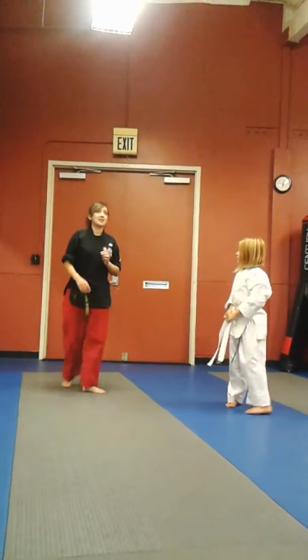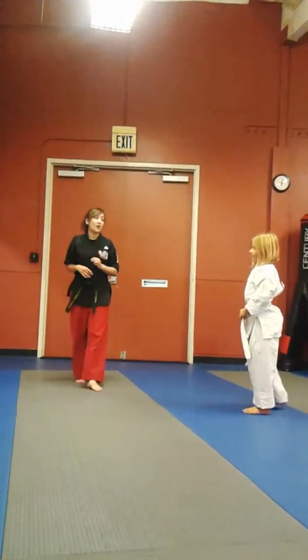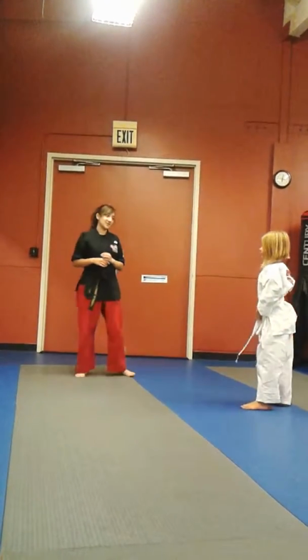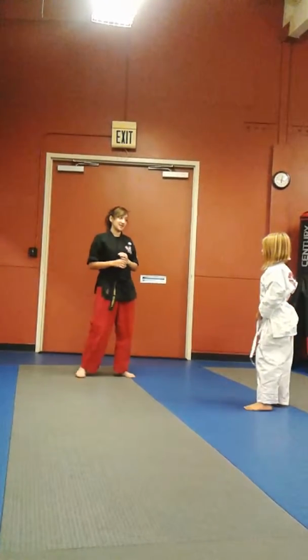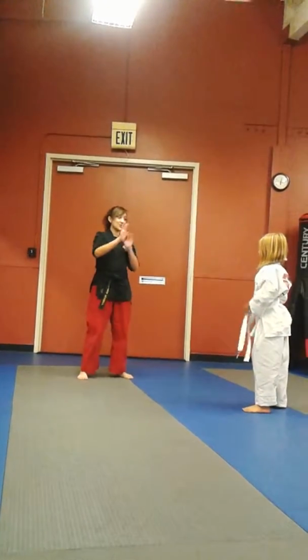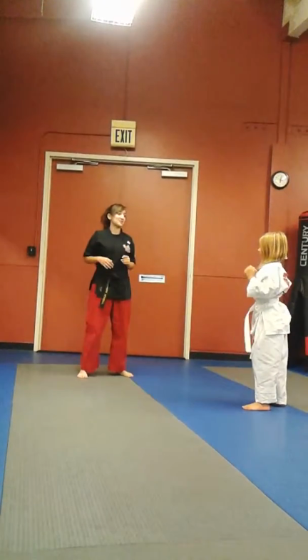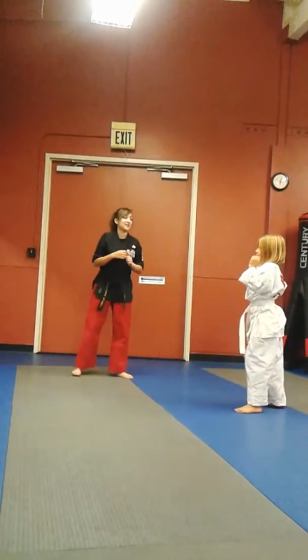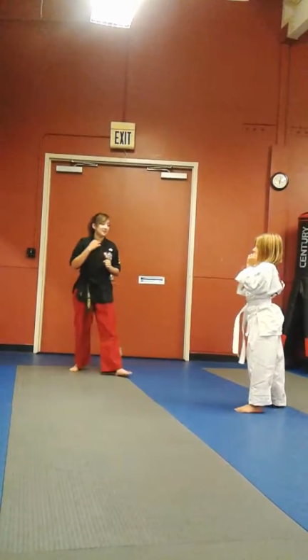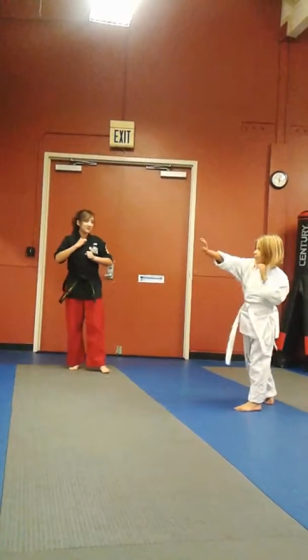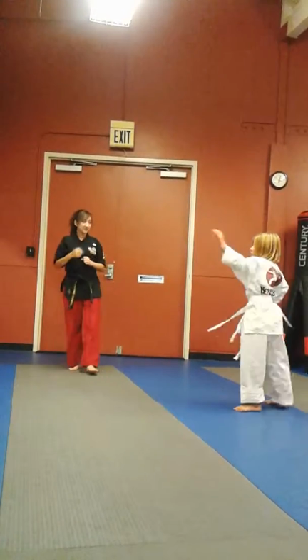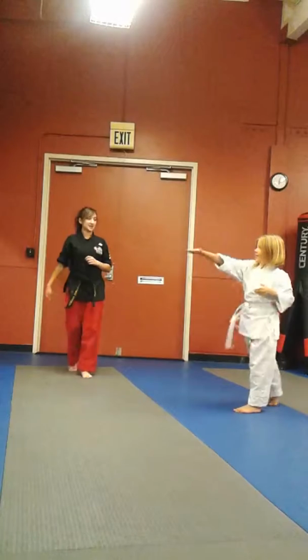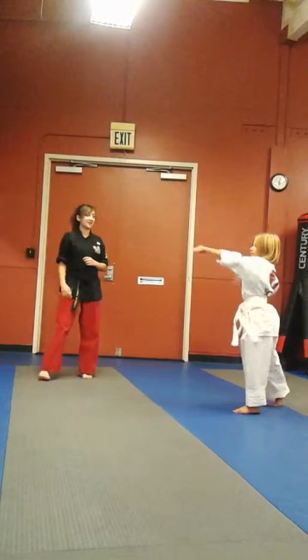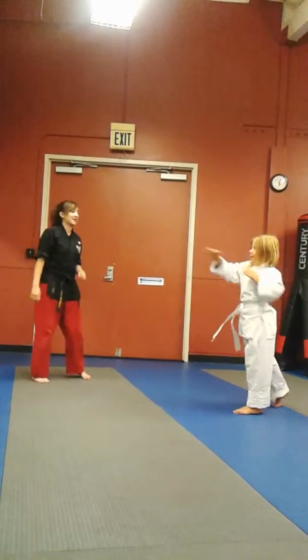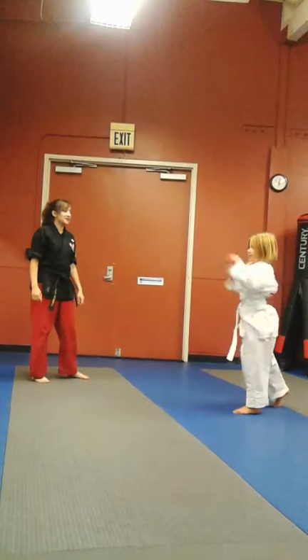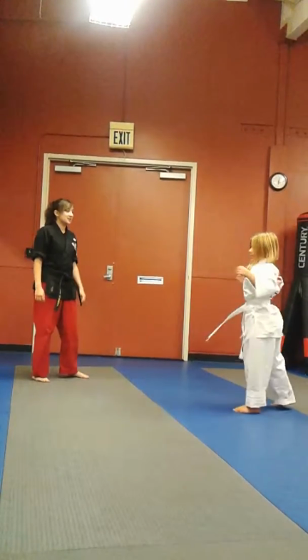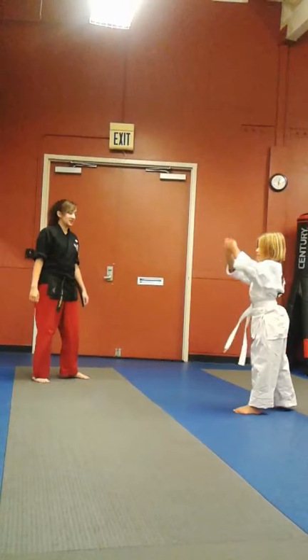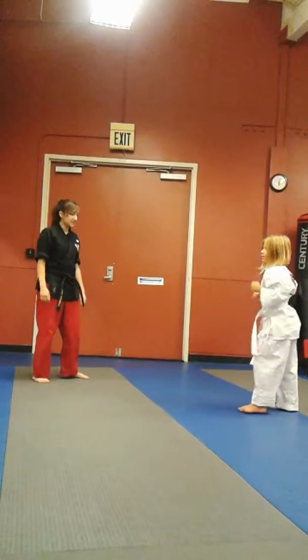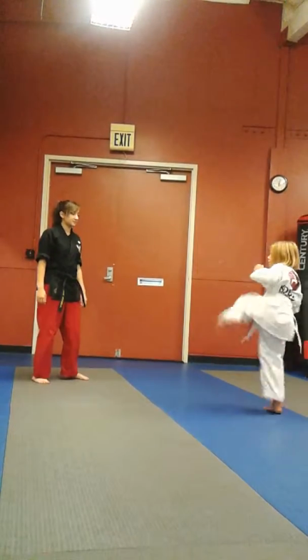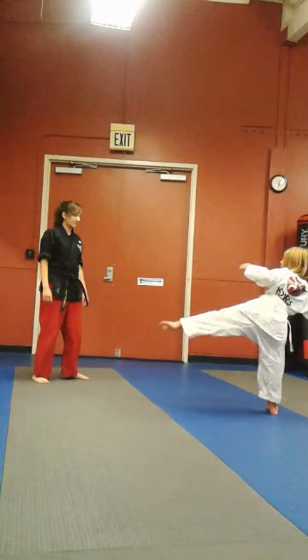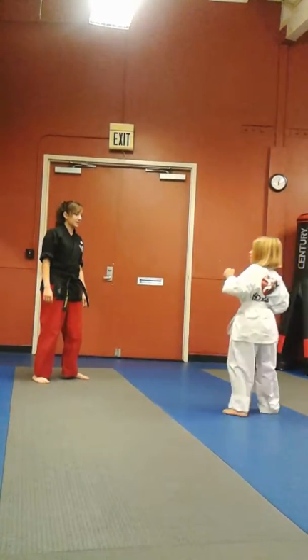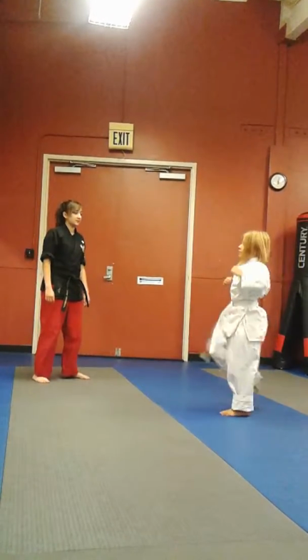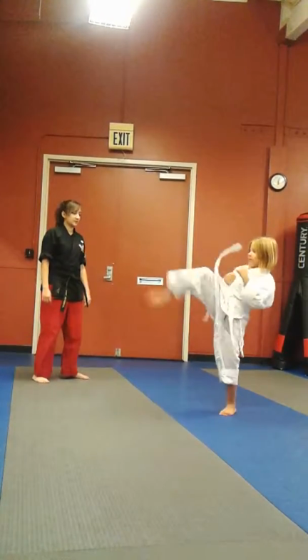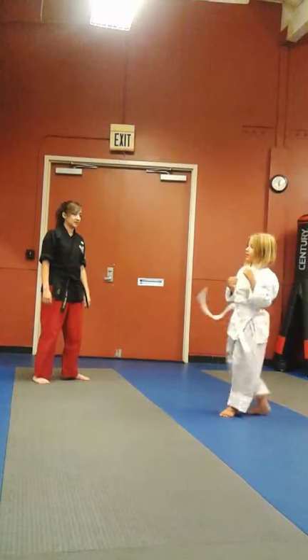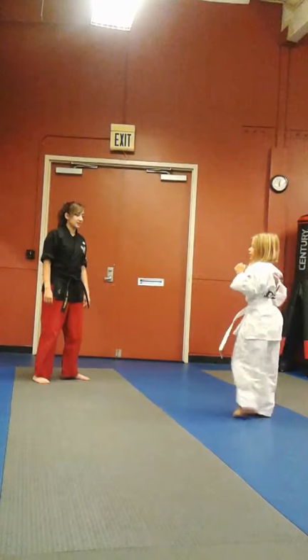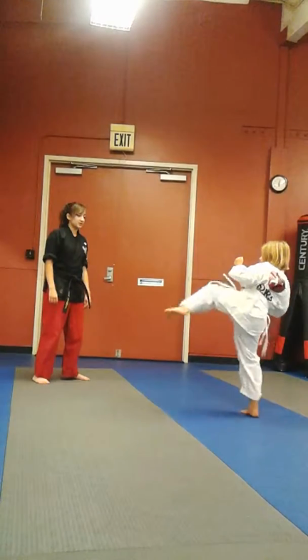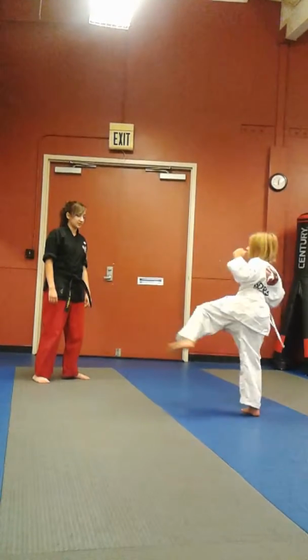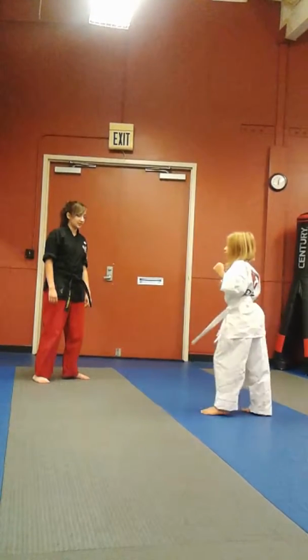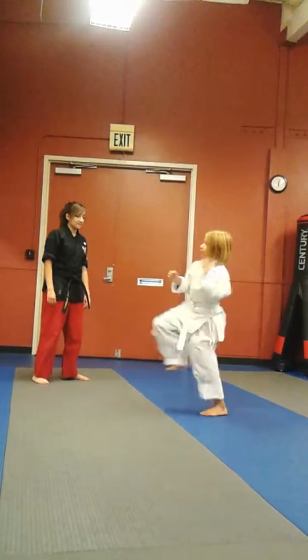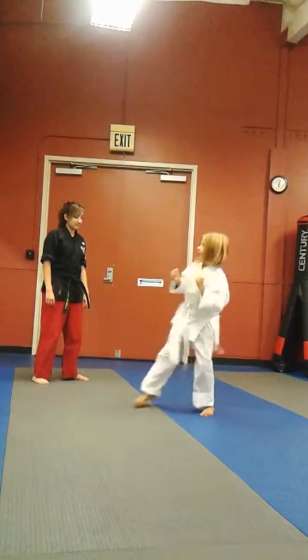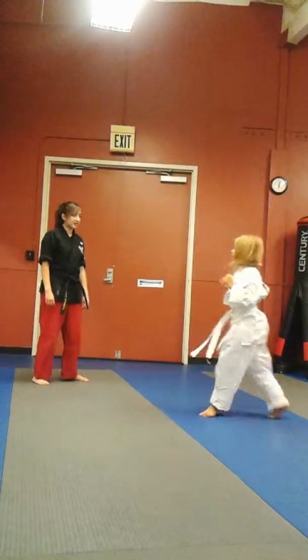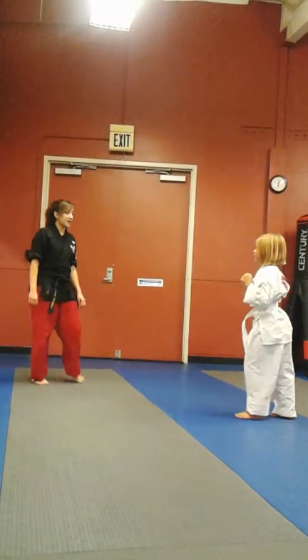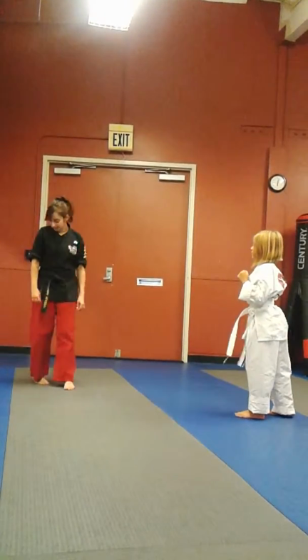Now let's get started. Nose, nose. Ready? Go. Nose, nose, neck, neck, neck. Eyes, eyes, ears. Knee, groin, shin, foot. Good. Awesome. Good.